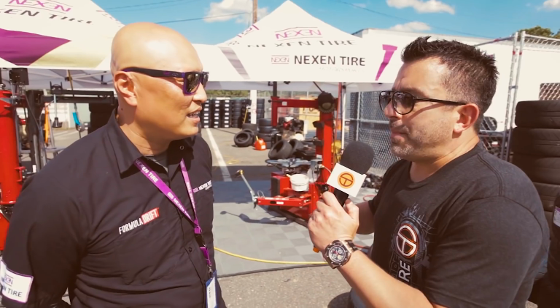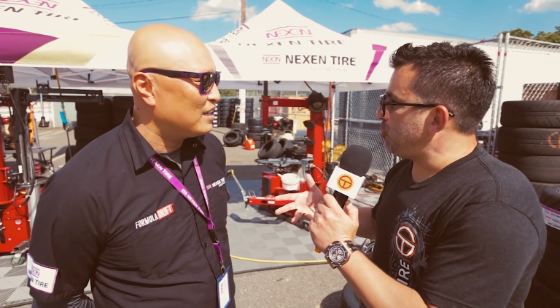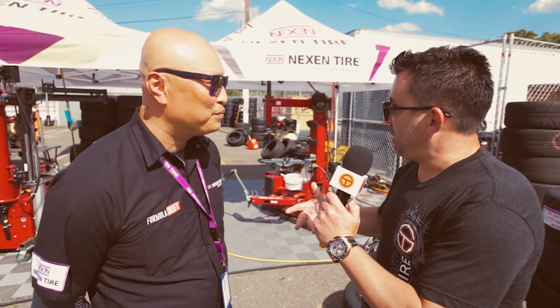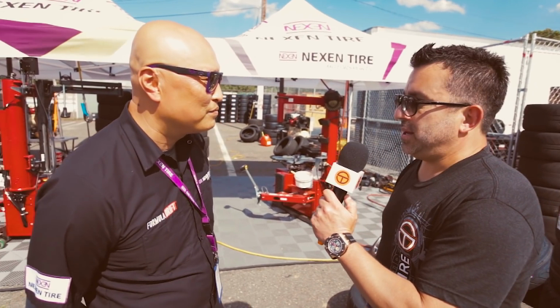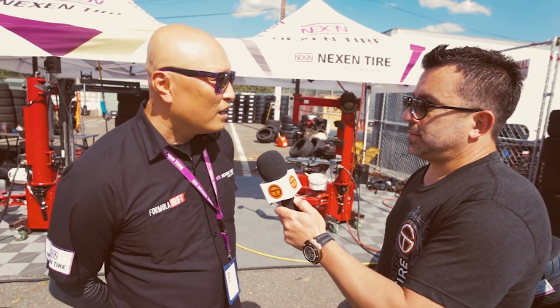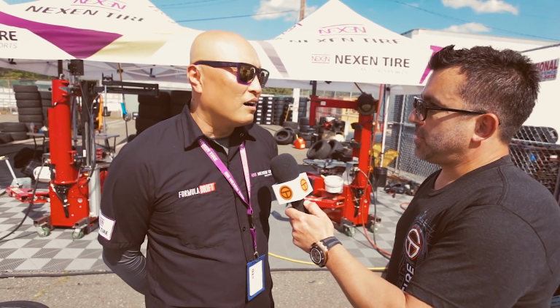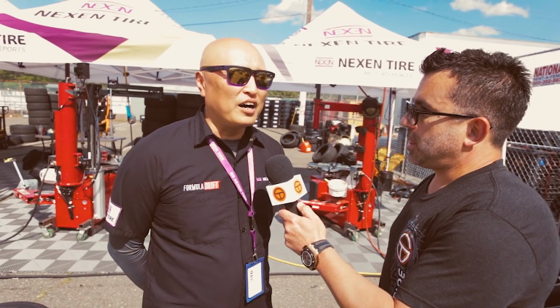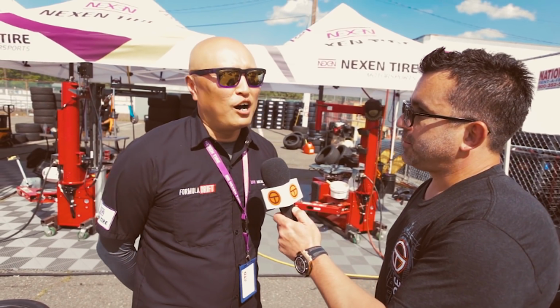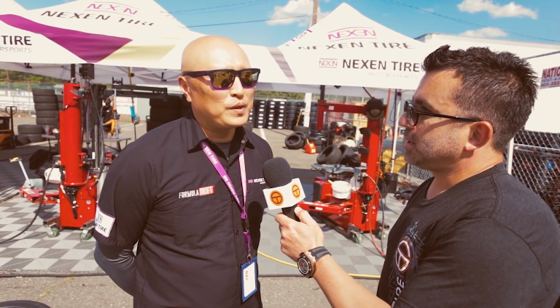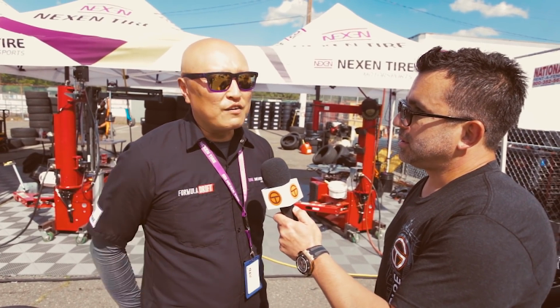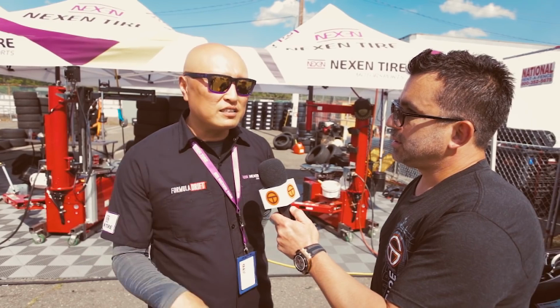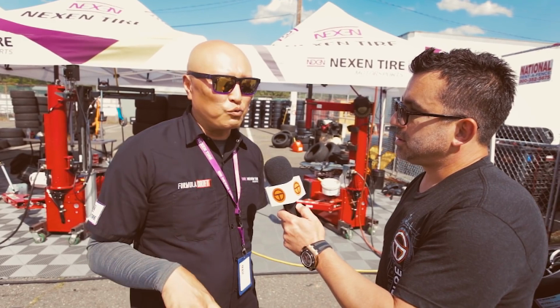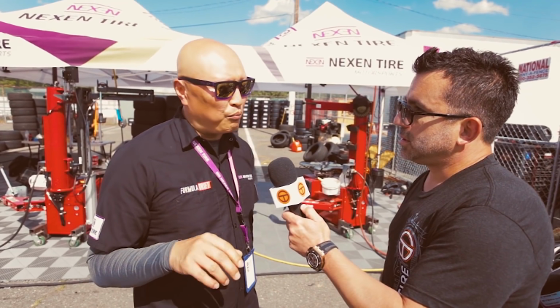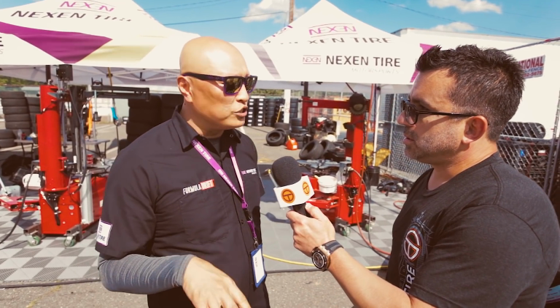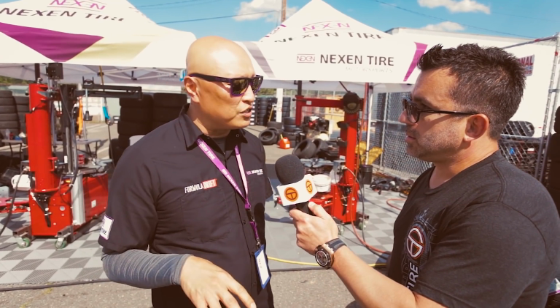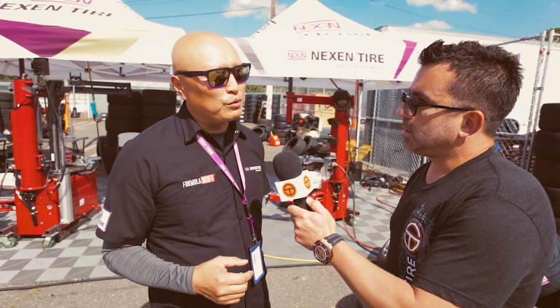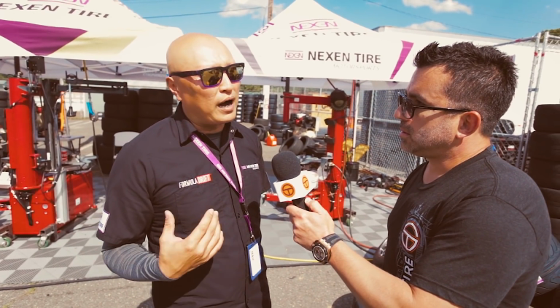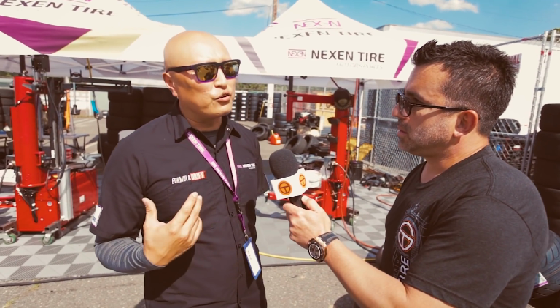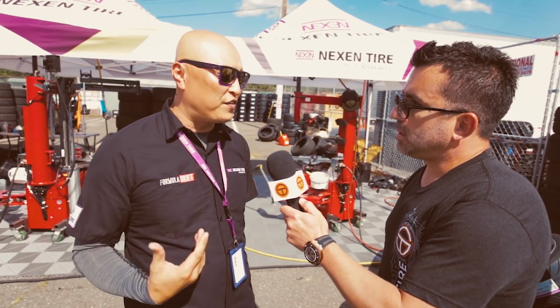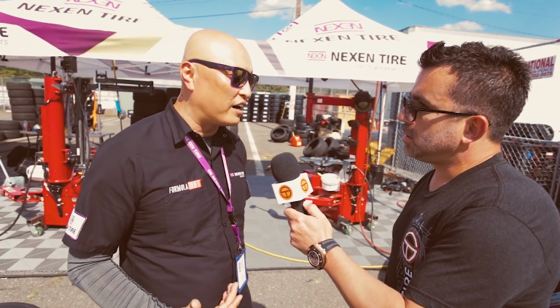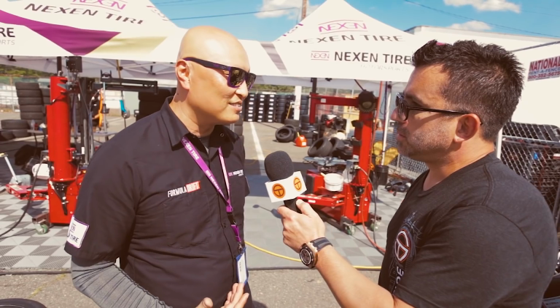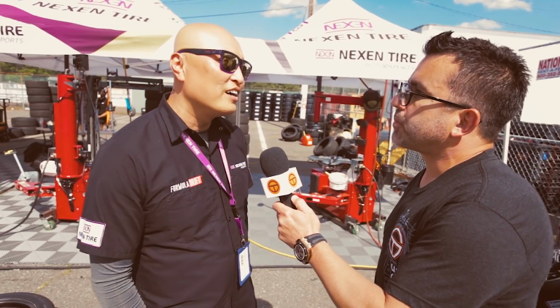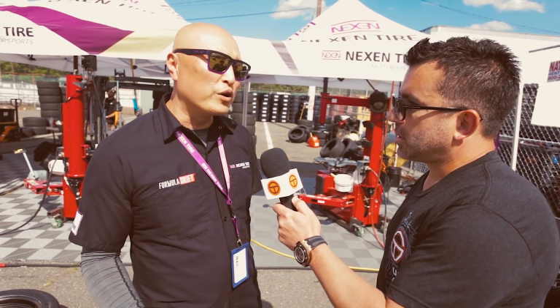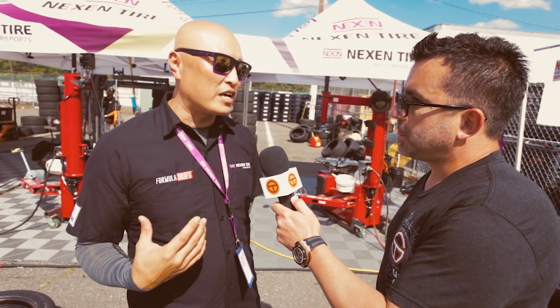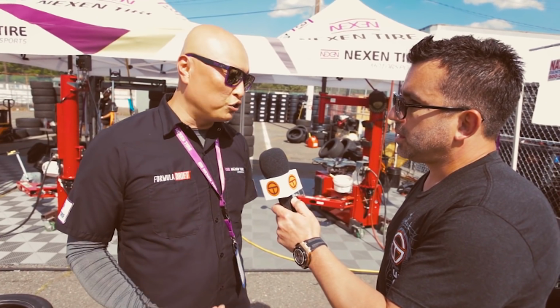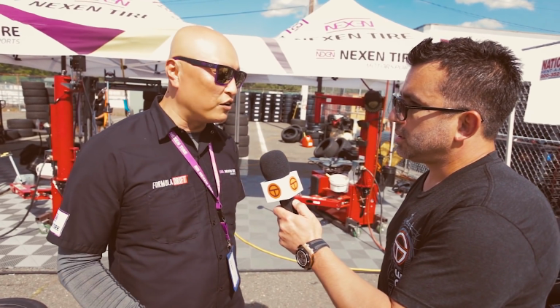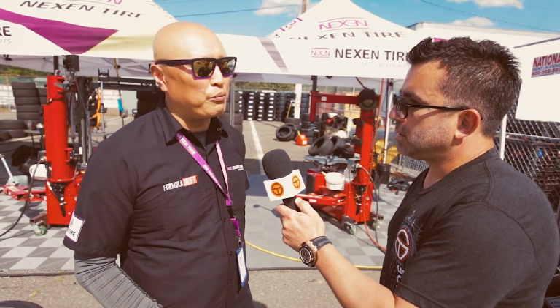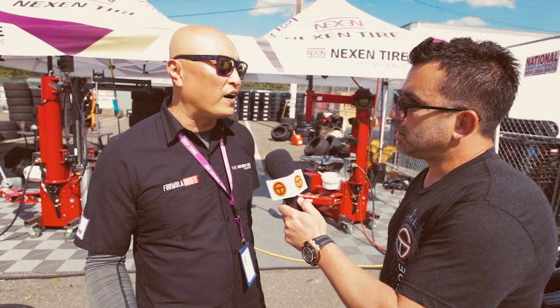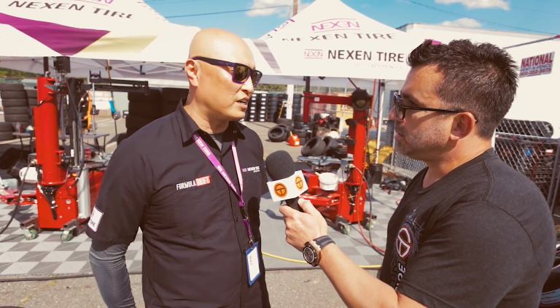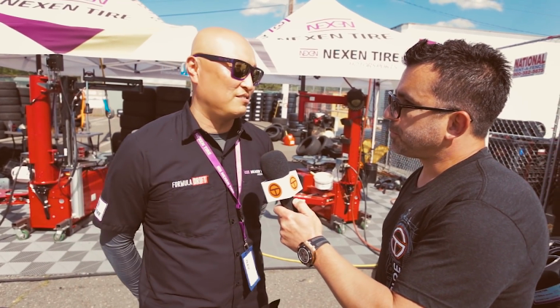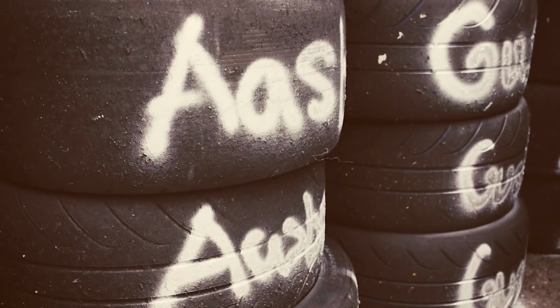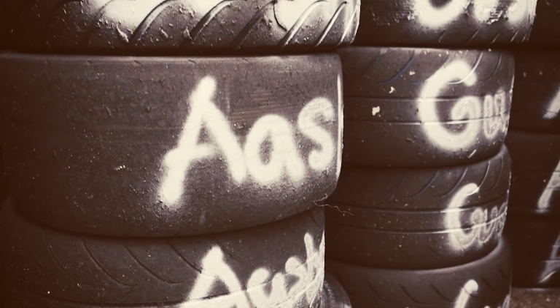How many tires do you bring to an event? At events like this, we only have Pro 1 drivers, we bring about 350 tires. When we sometimes have Pro 2 drivers, we might bring up to 500 tires. And we use them all.